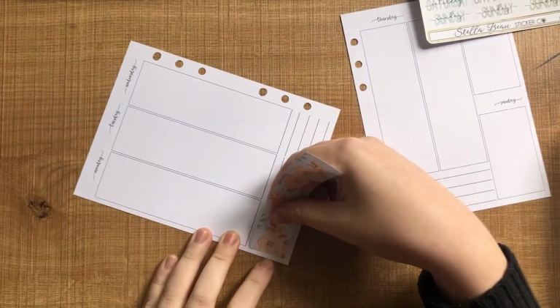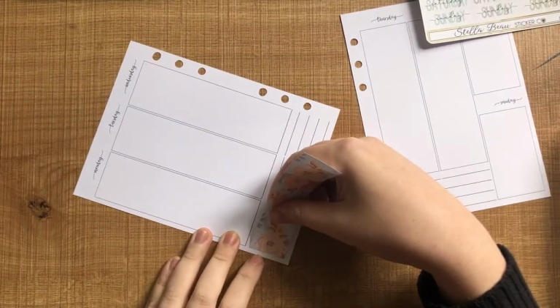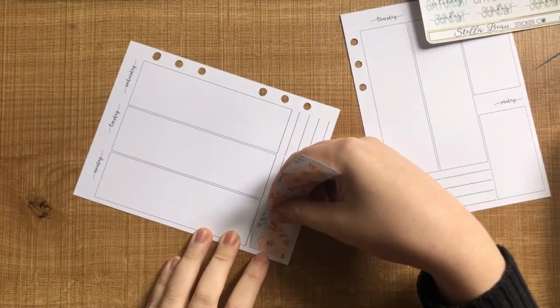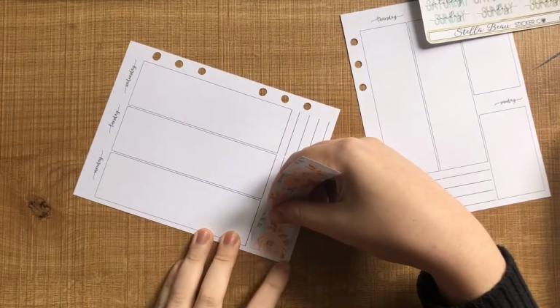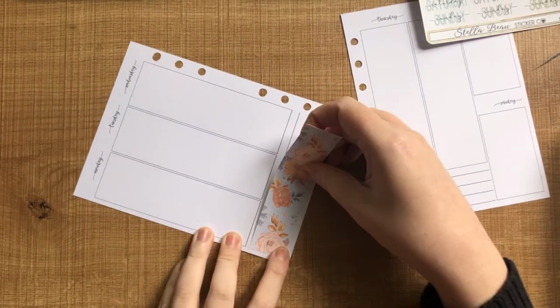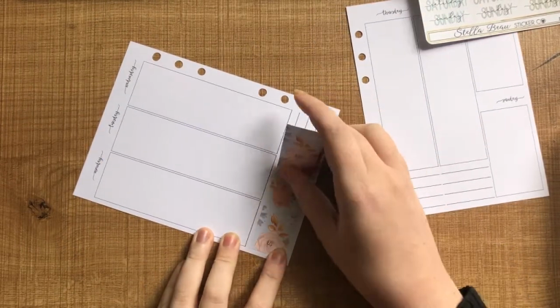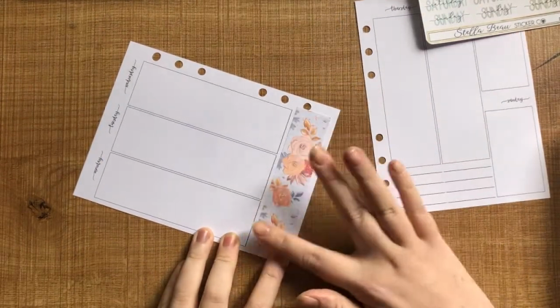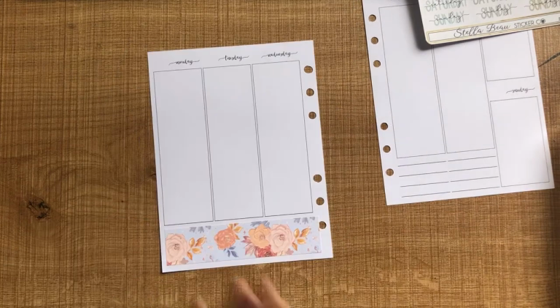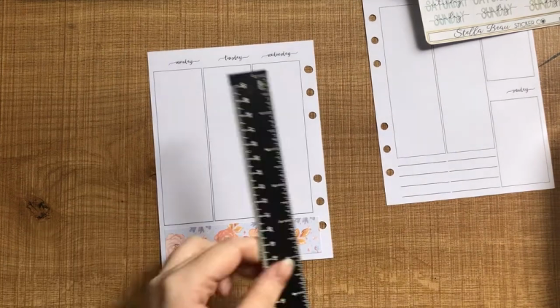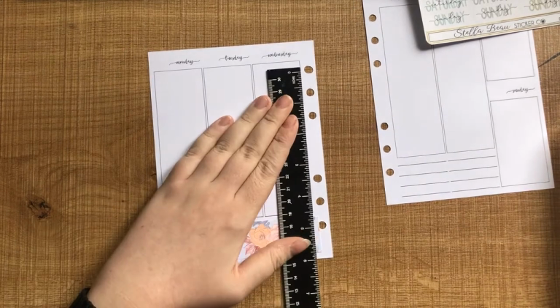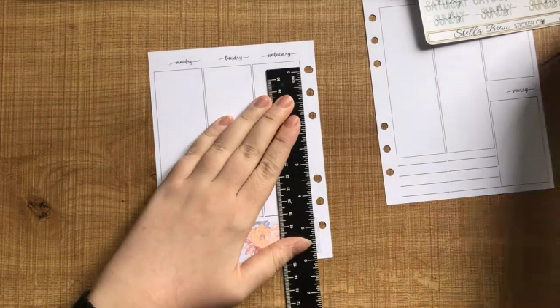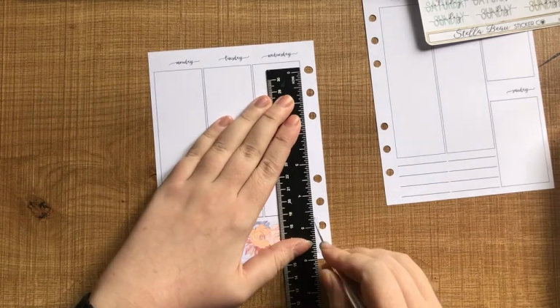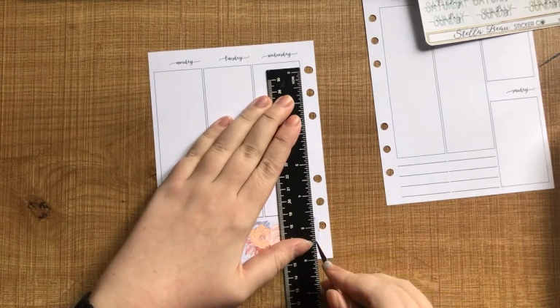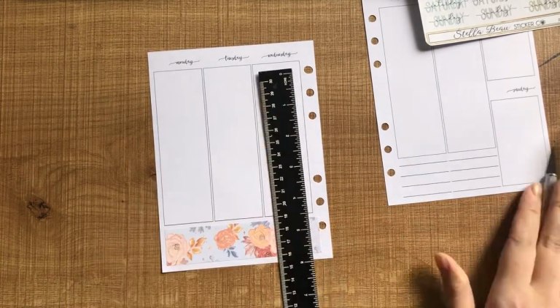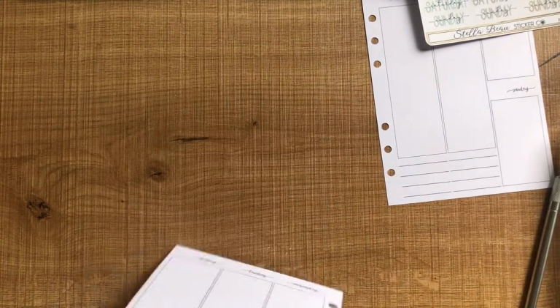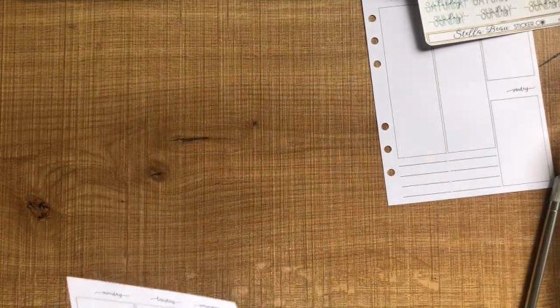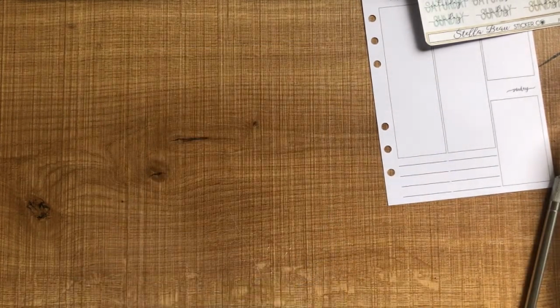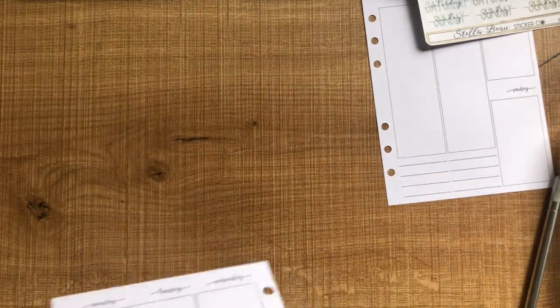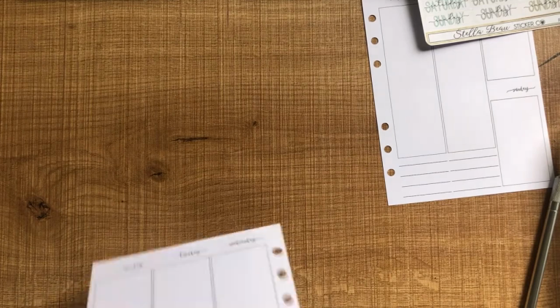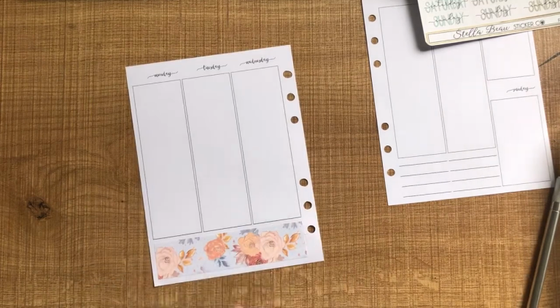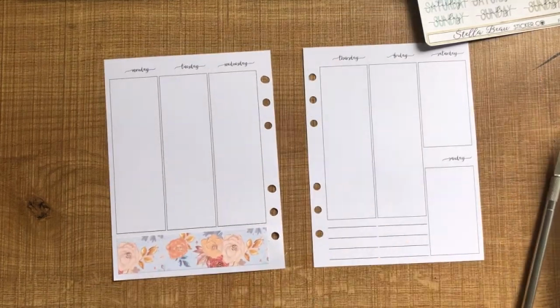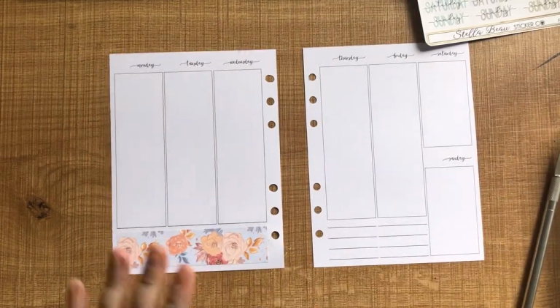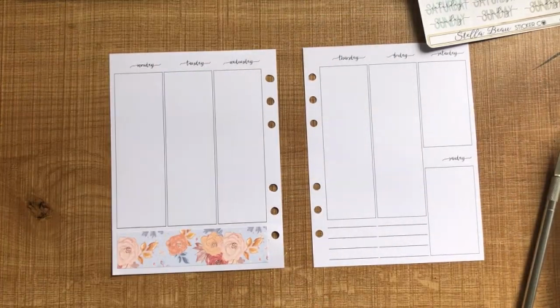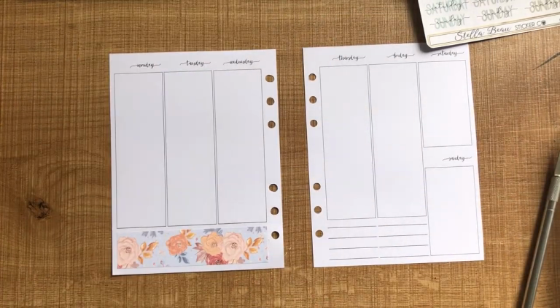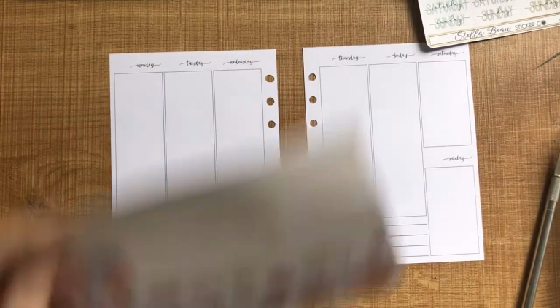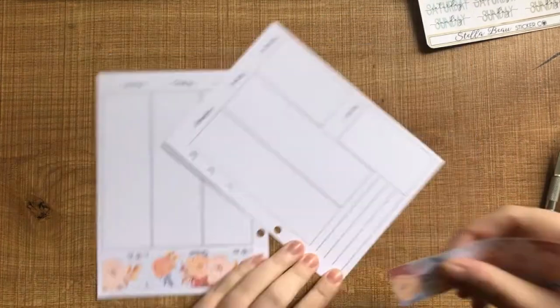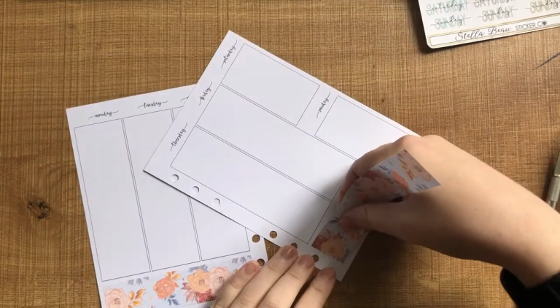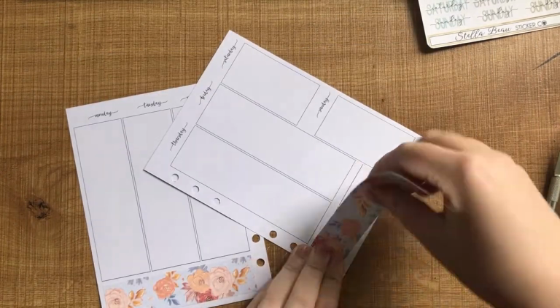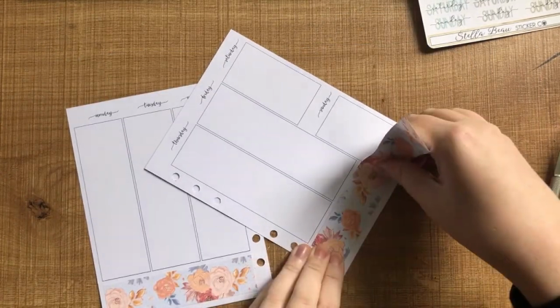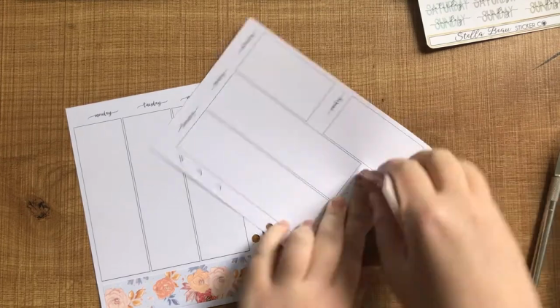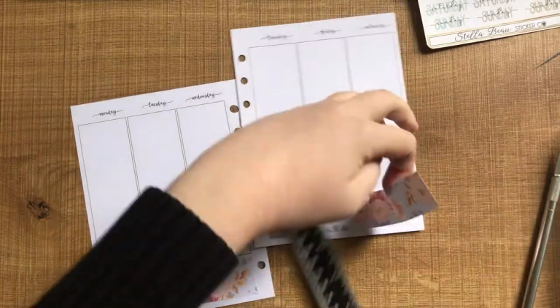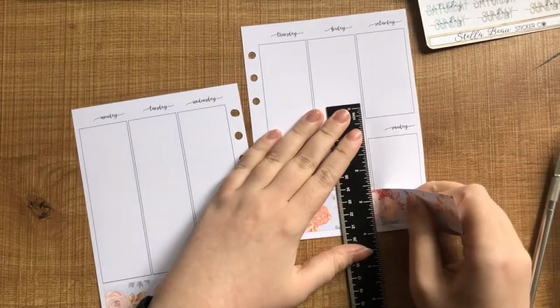I'm just starting off with the bottom washi down here. I really love the floral pattern on this one. I just really like the colors — more like beige, orangey and blue — and I really like how it turned out.